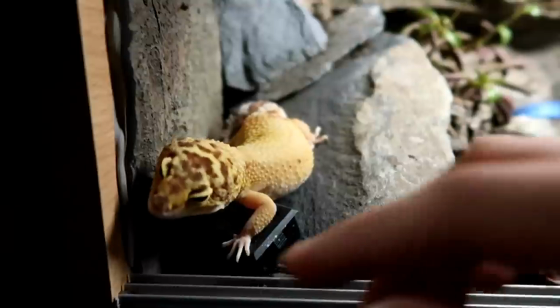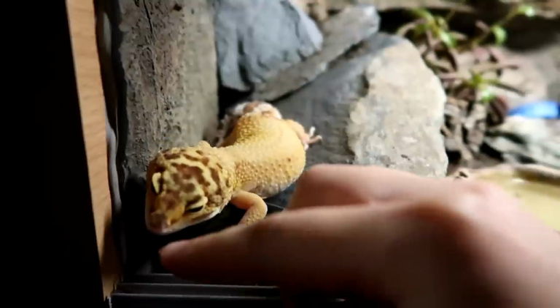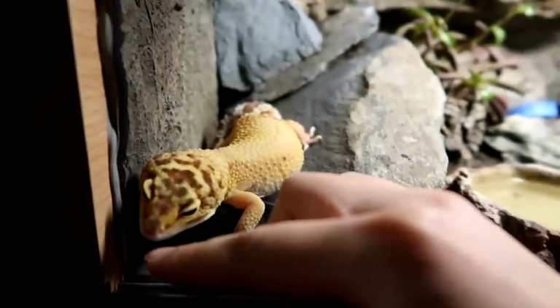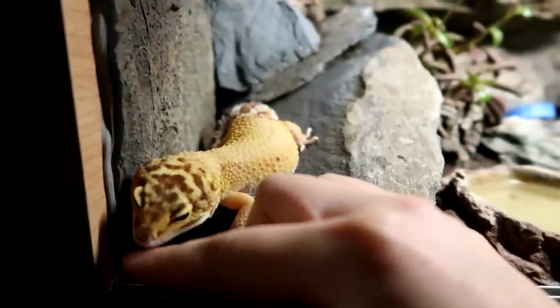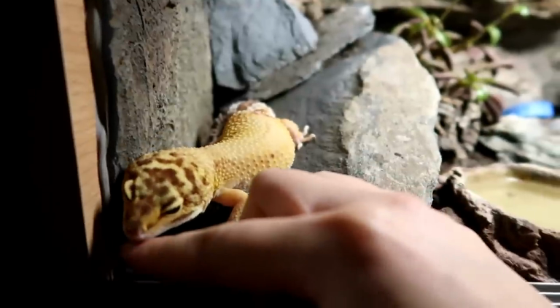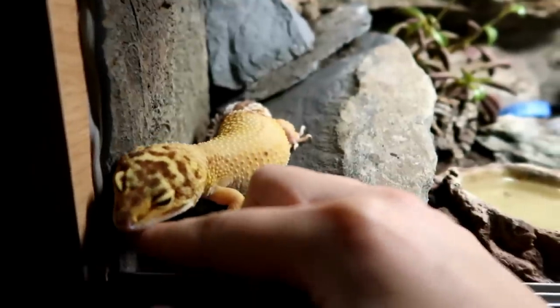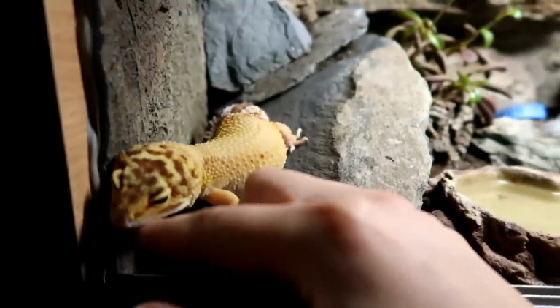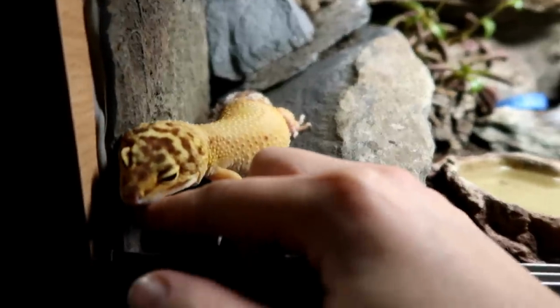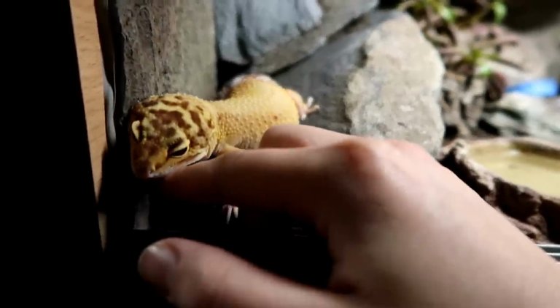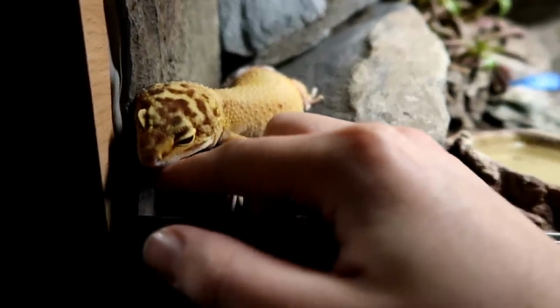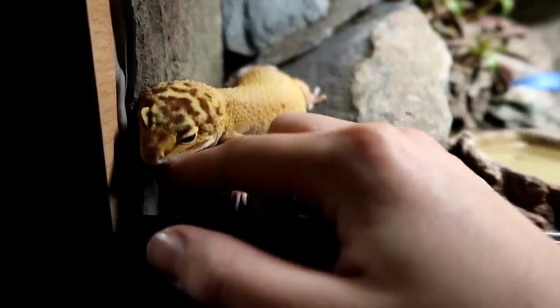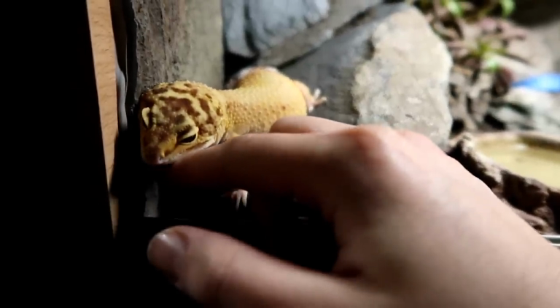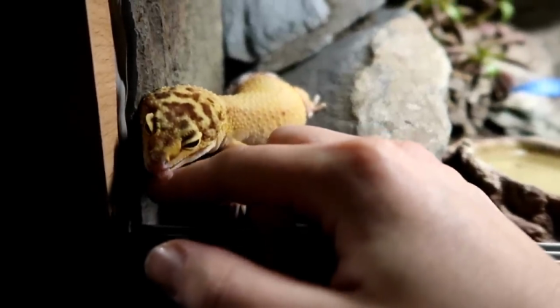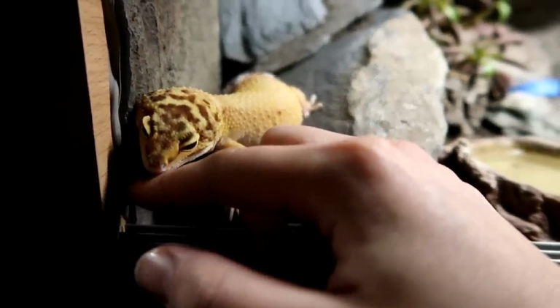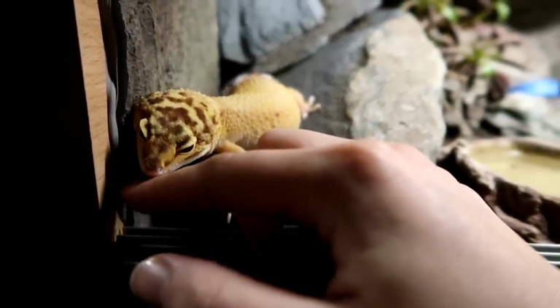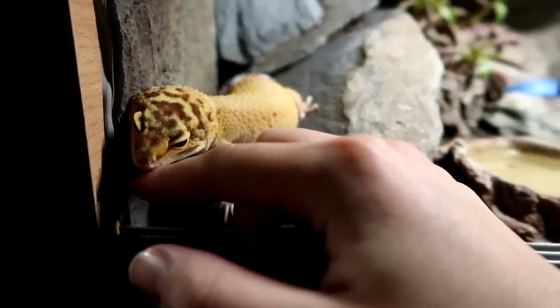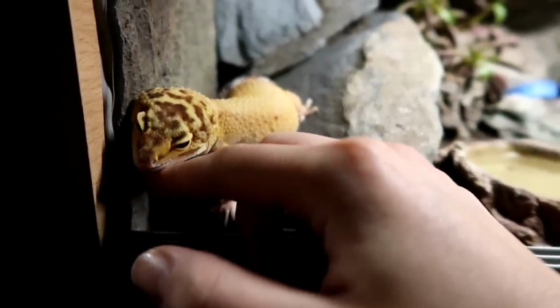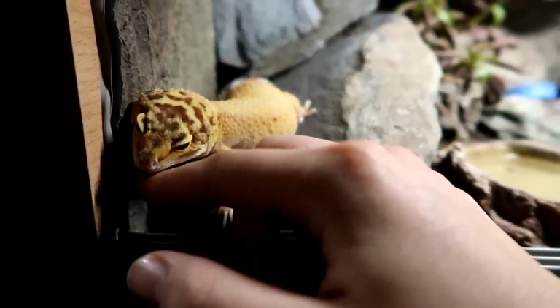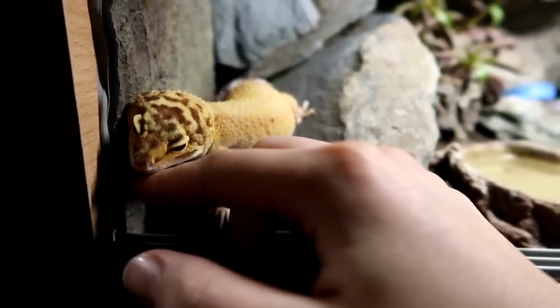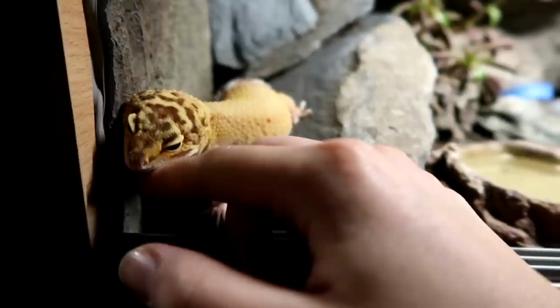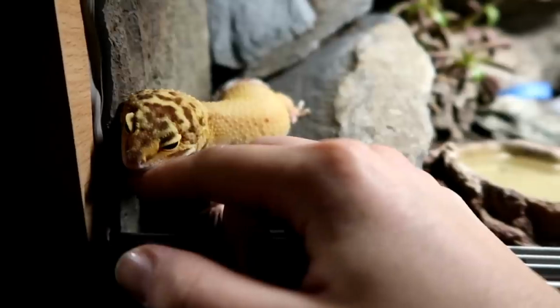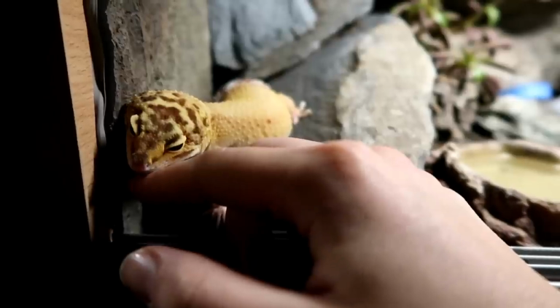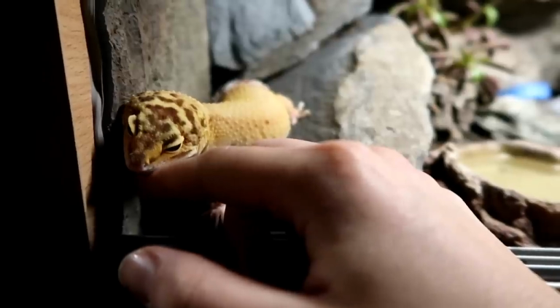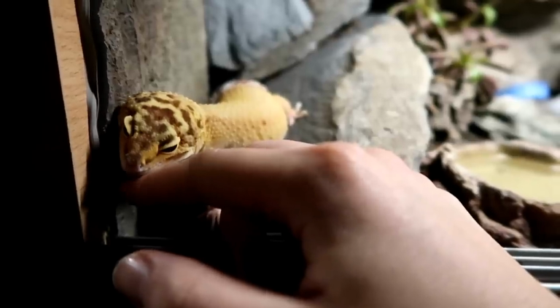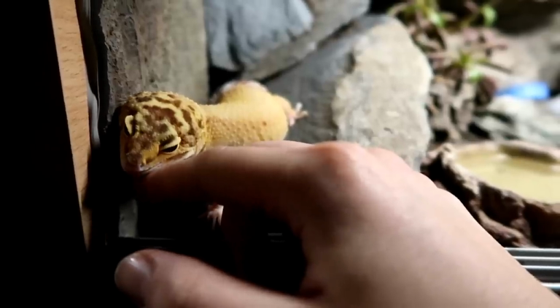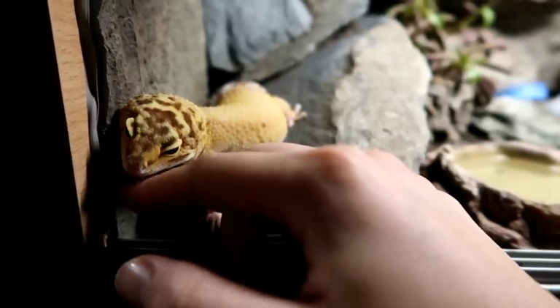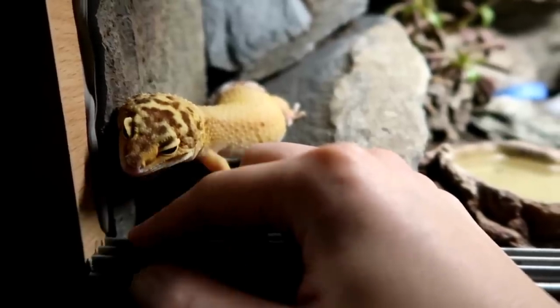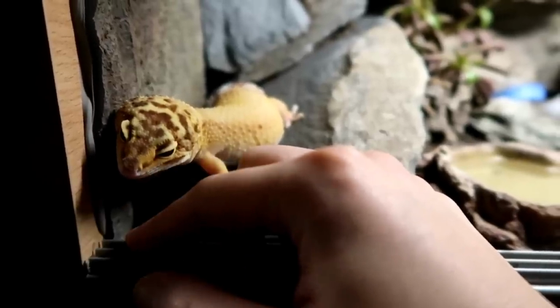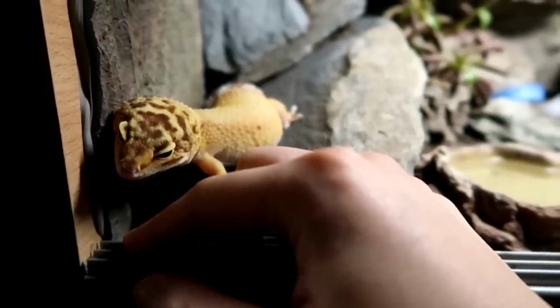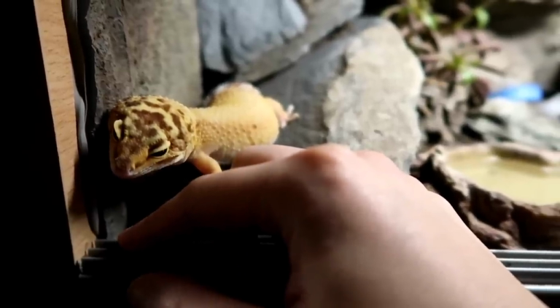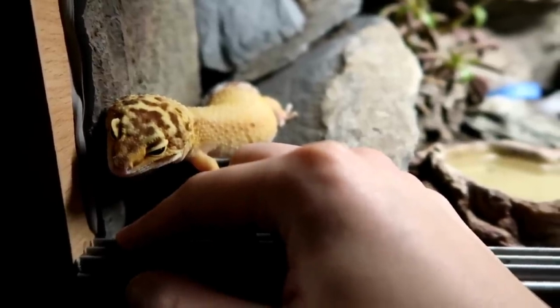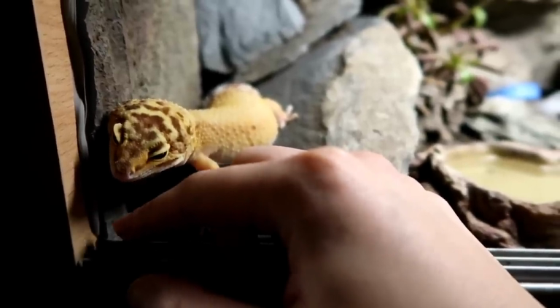Hi guys and welcome back to my channel. Today I've put together a list of things you'll need when you're going to buy a gecko, a leopard gecko to be specific.